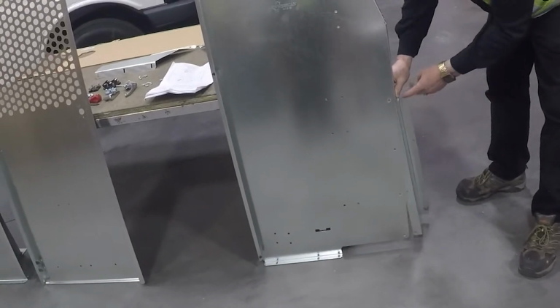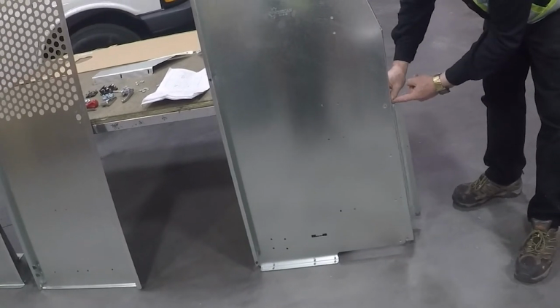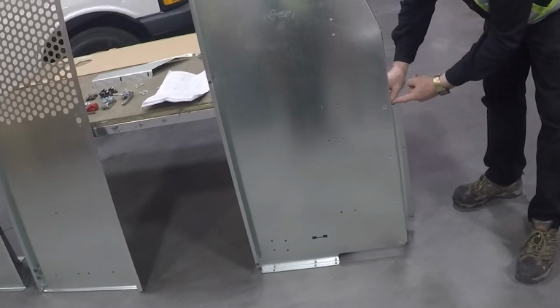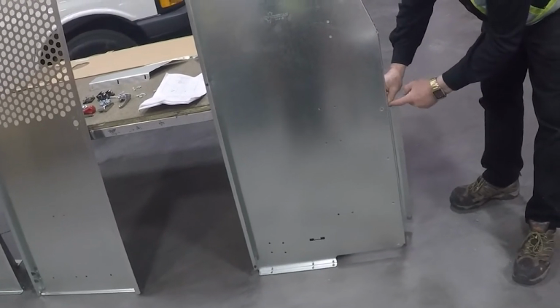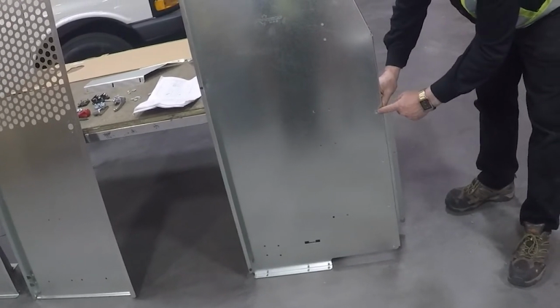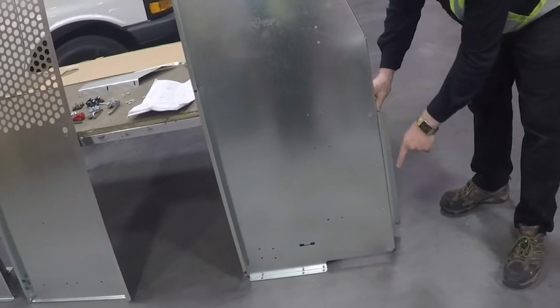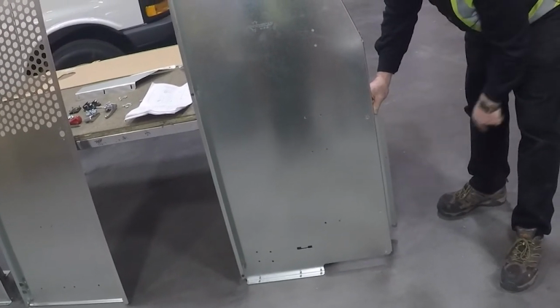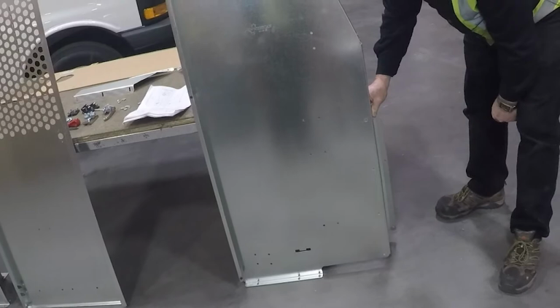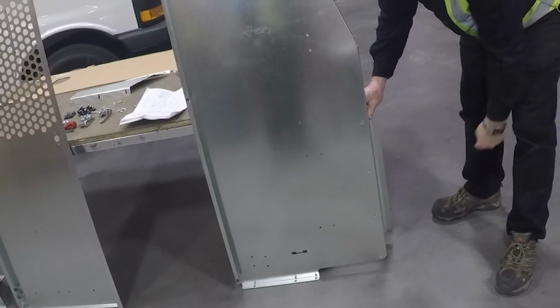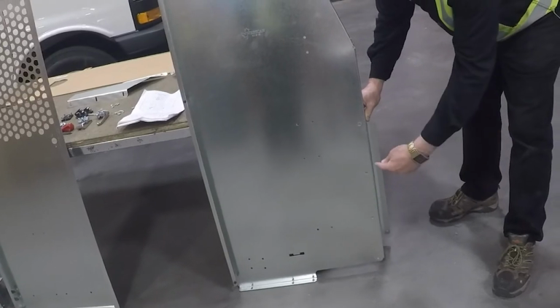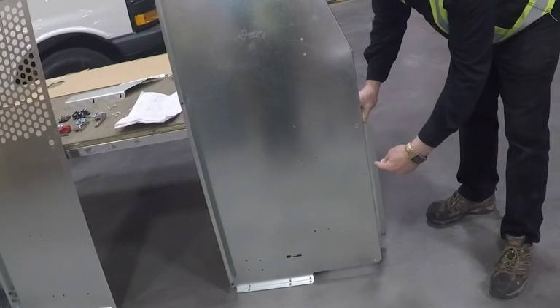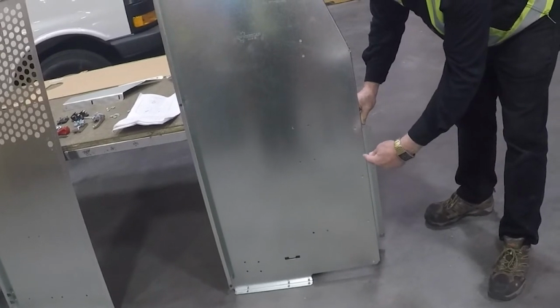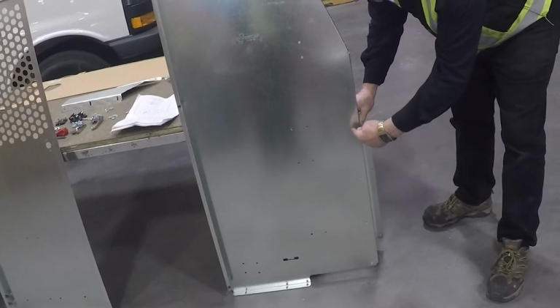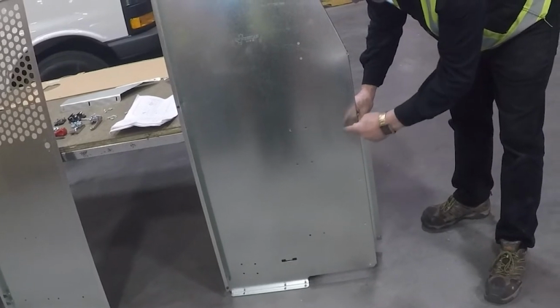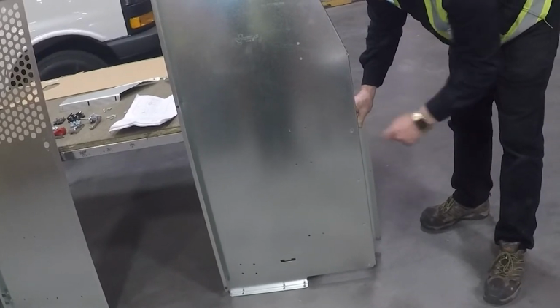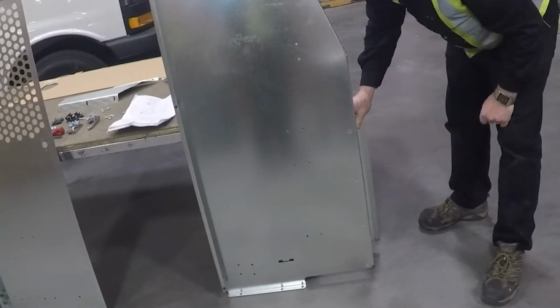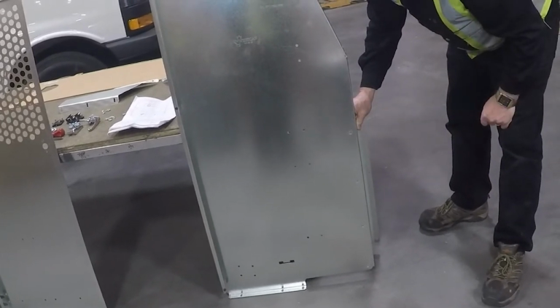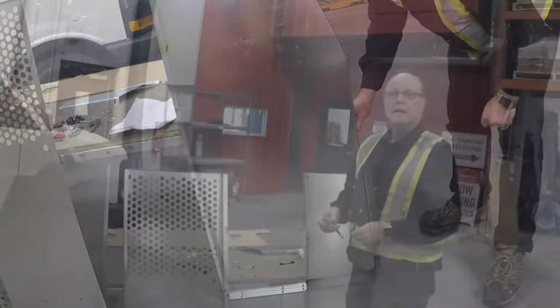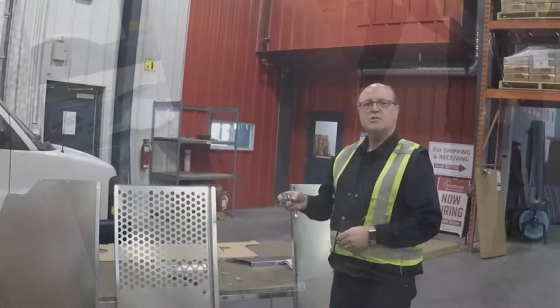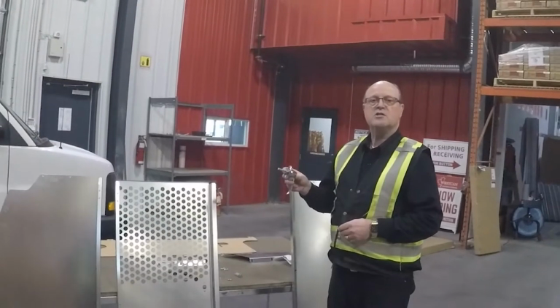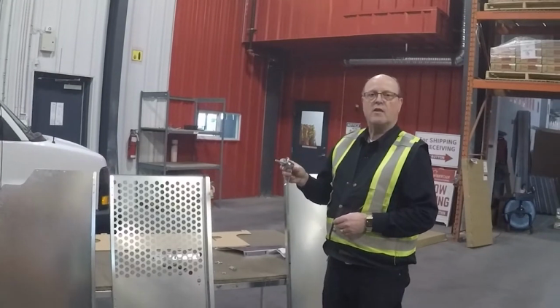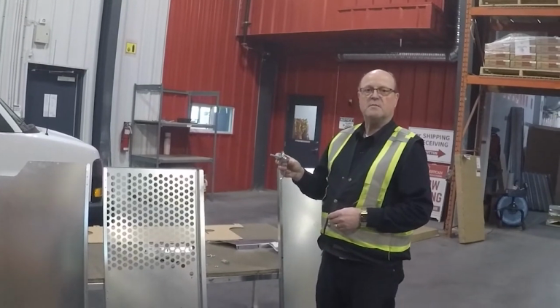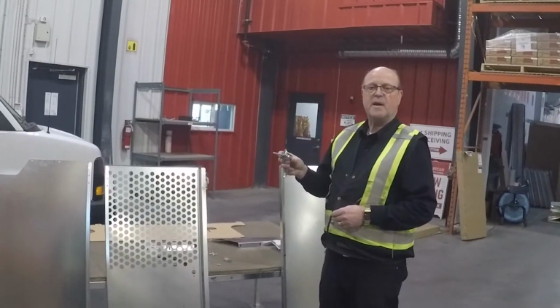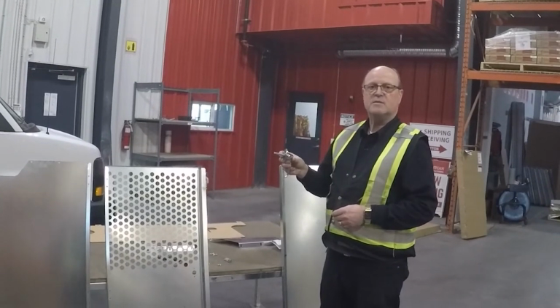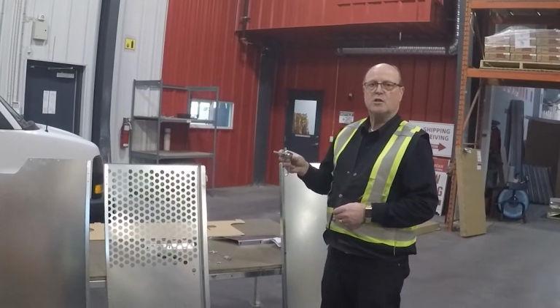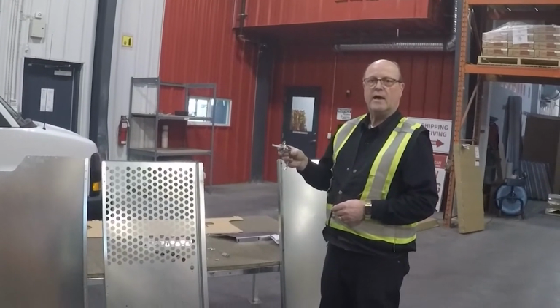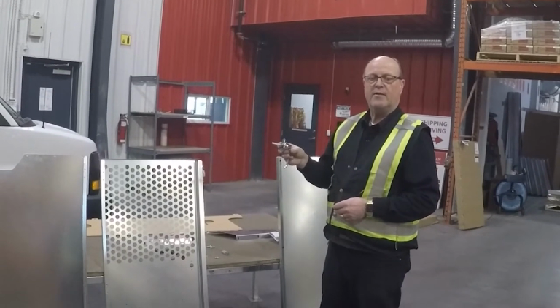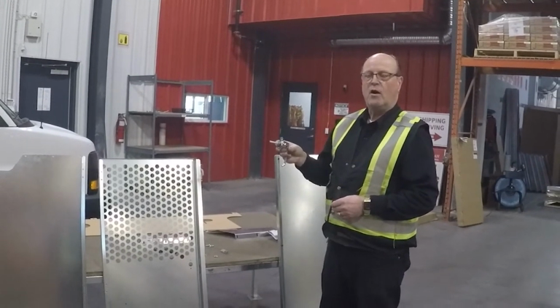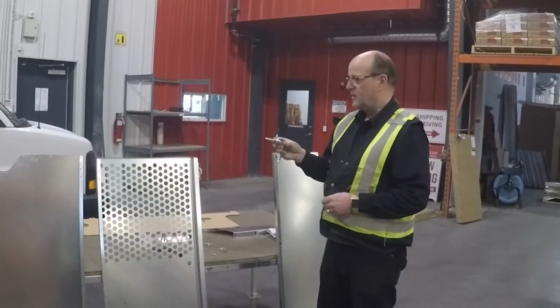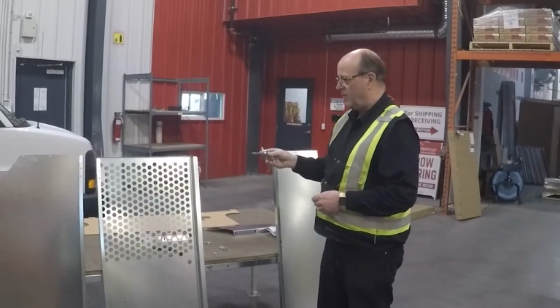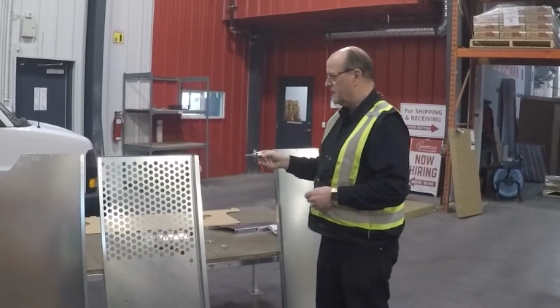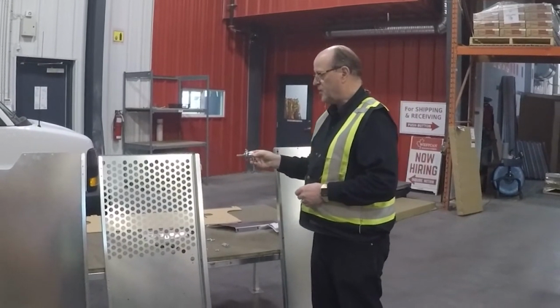One bolt to the side, four bolts to the front — the bolts go in from this side and the nuts are on the back. Next we're going to install the latch mechanism, which is a locking owl handle on the center panel swing door.